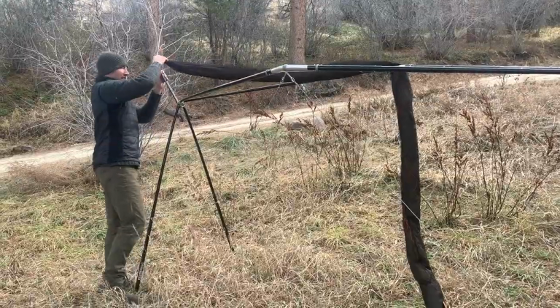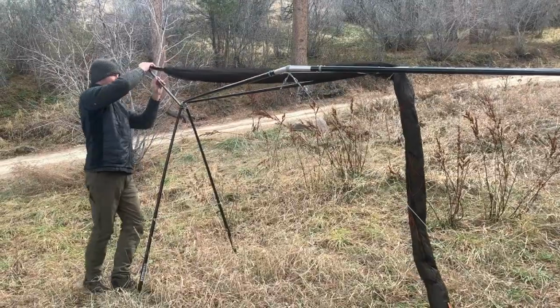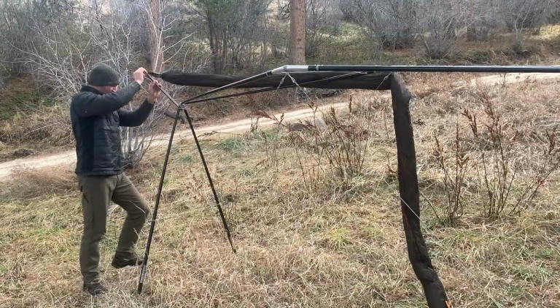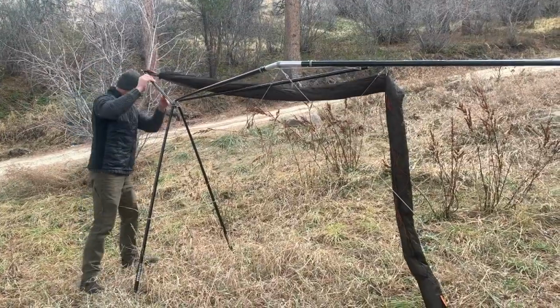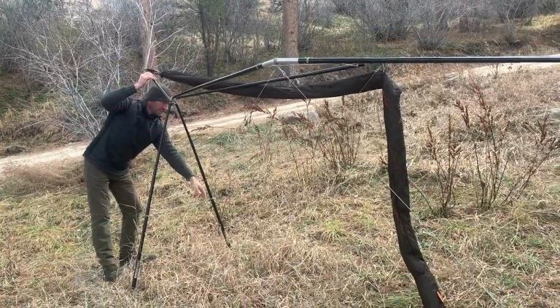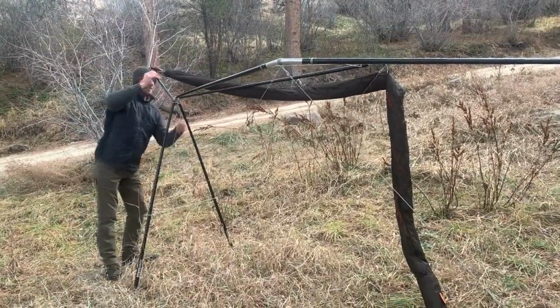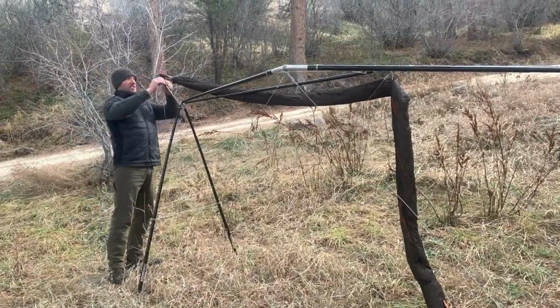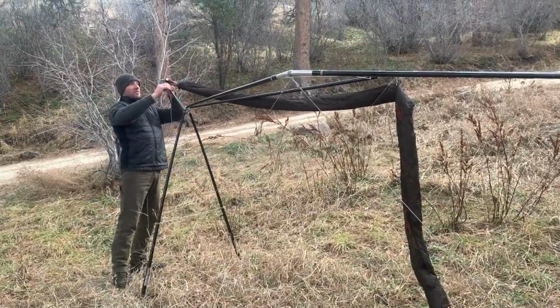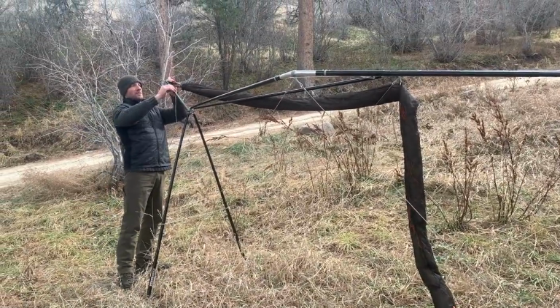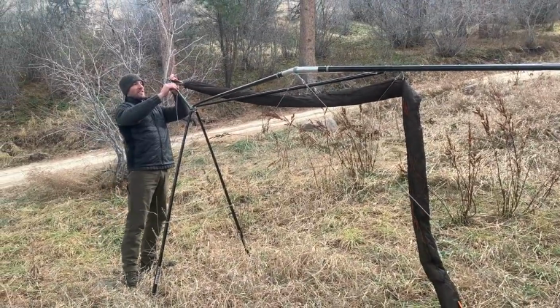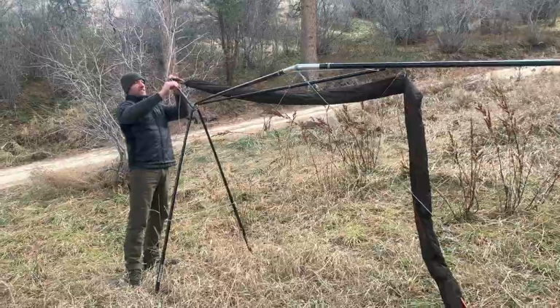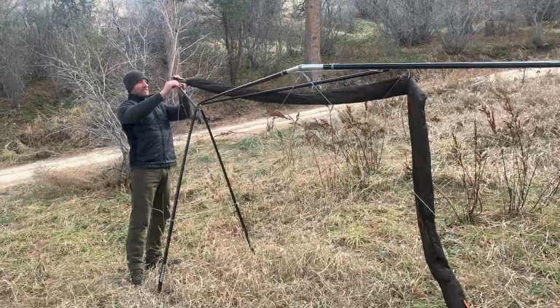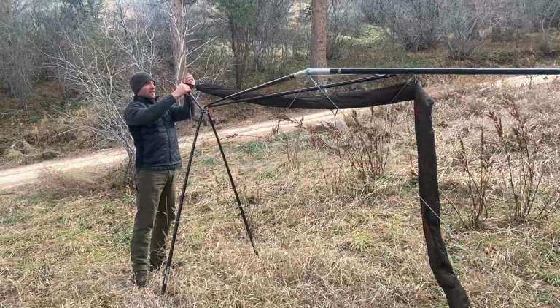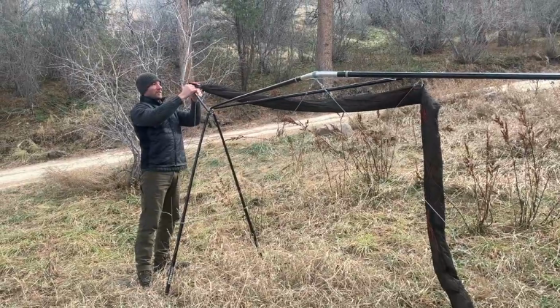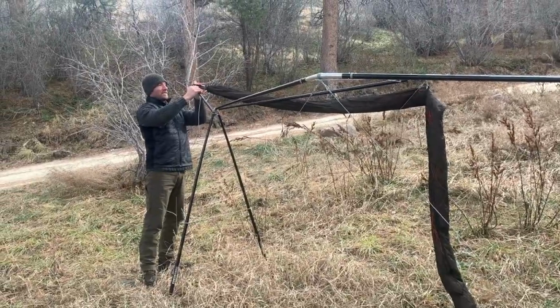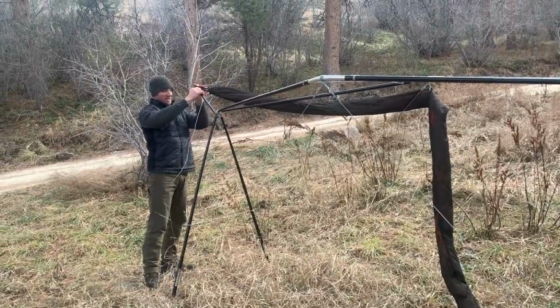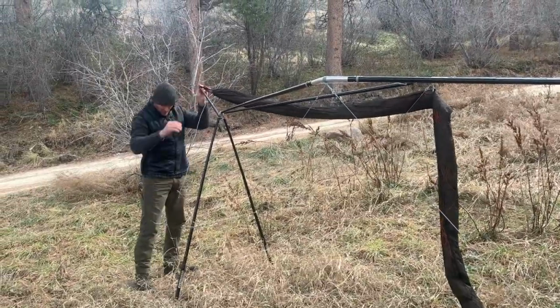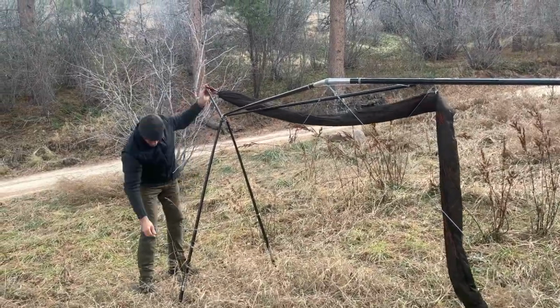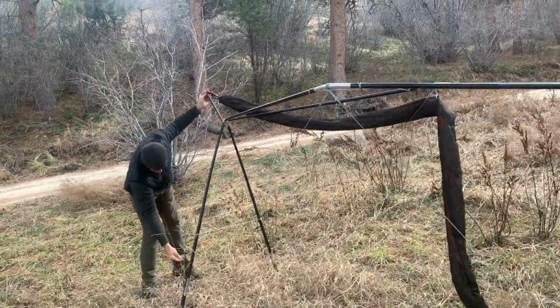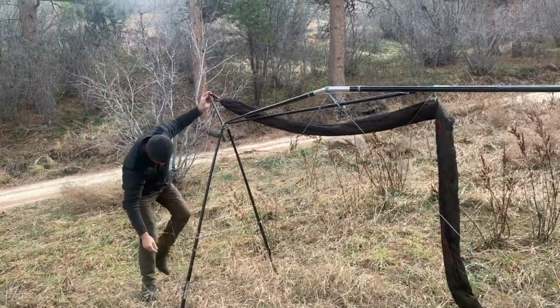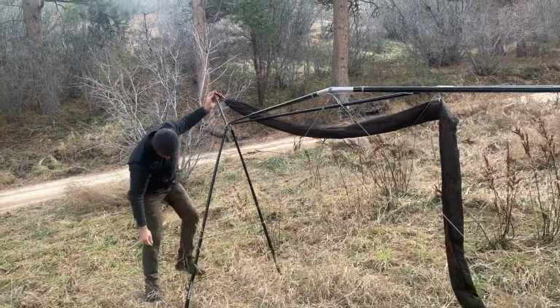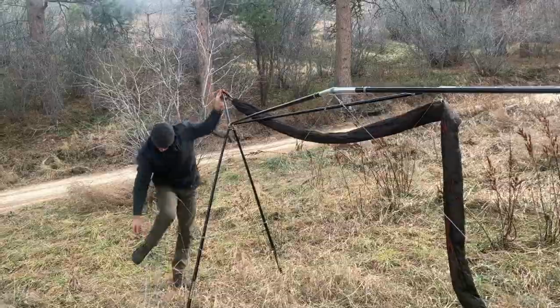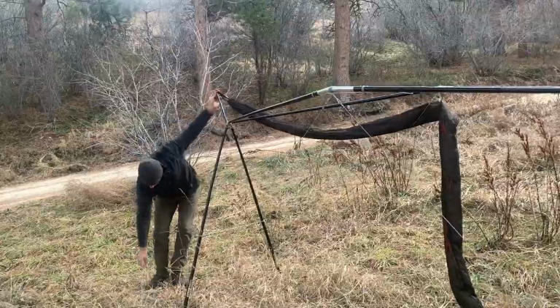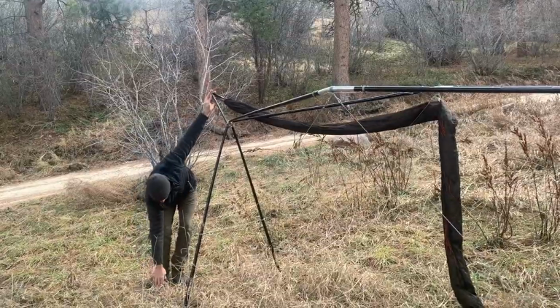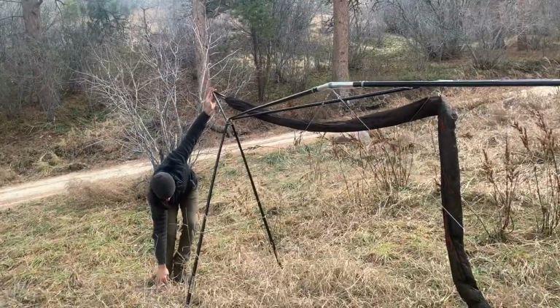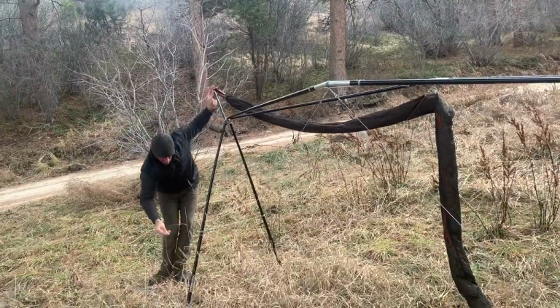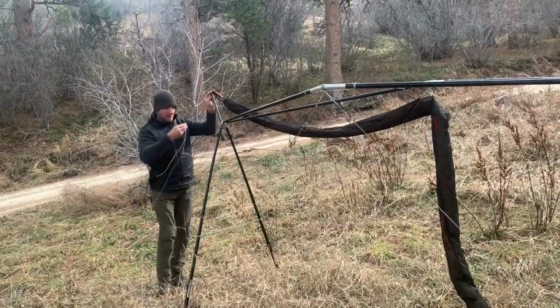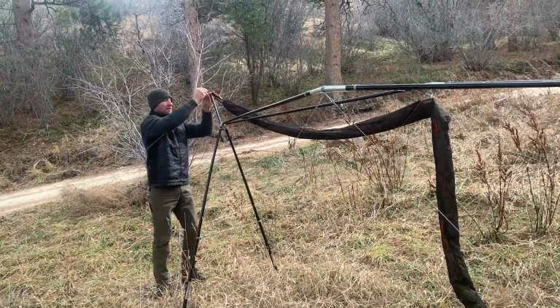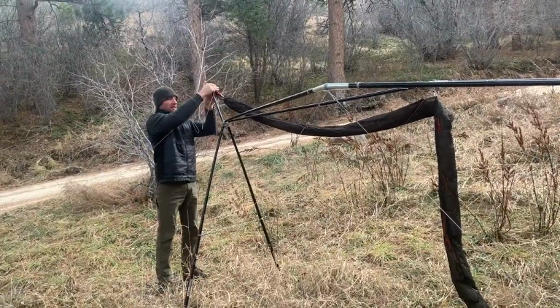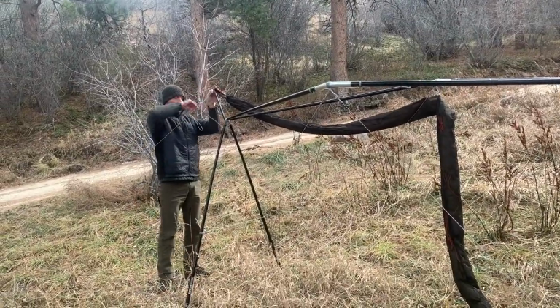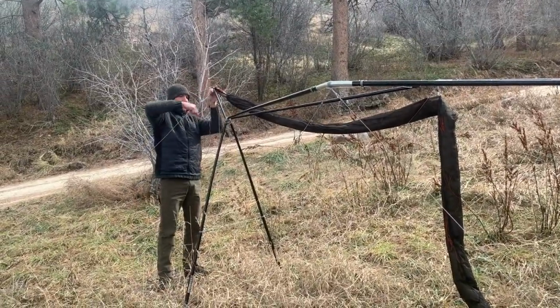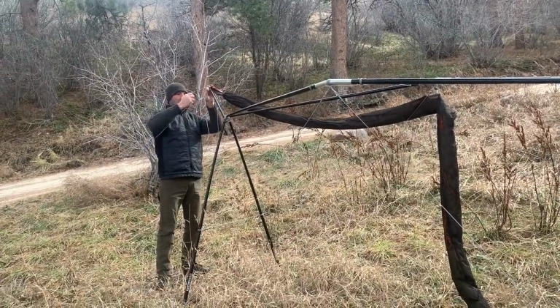You simply slide the loop of the tarp over the end of the tarp extension pole first. Then you bring those two guy lines on that side and loop those over on top of the tarp loop.